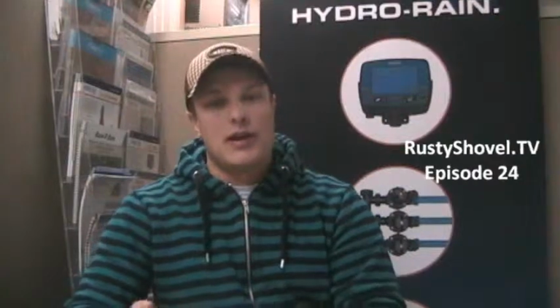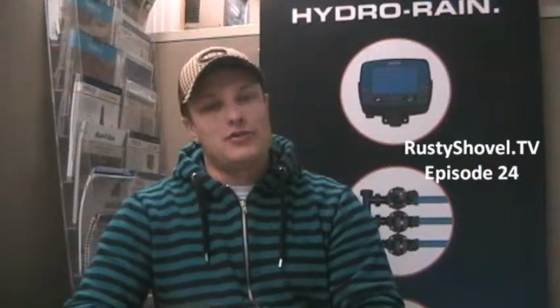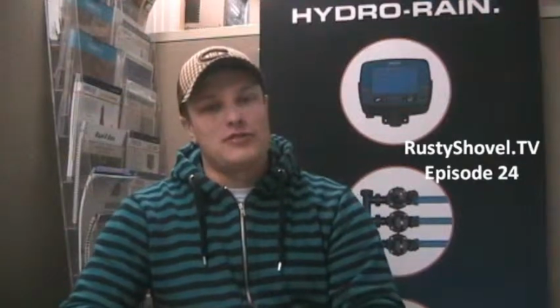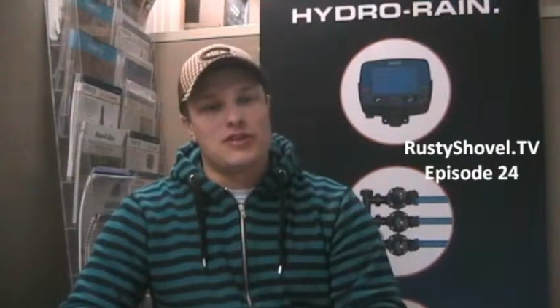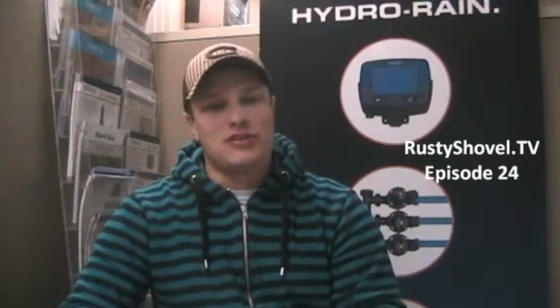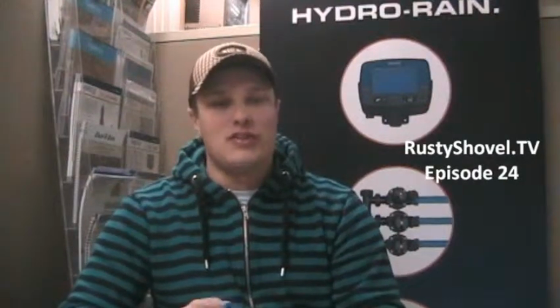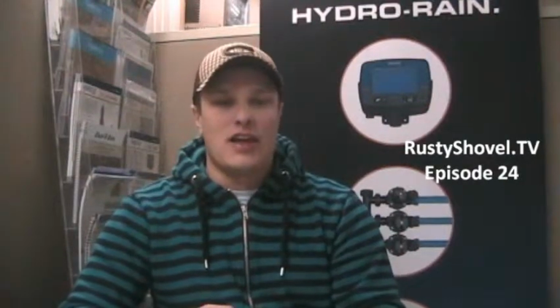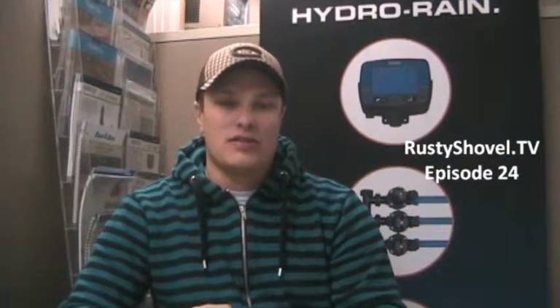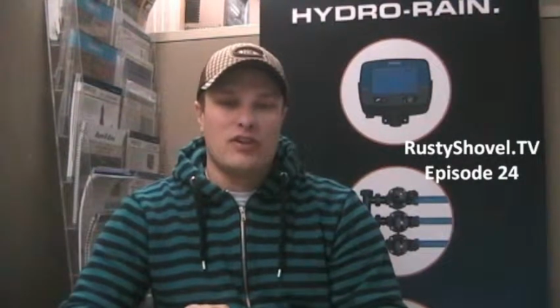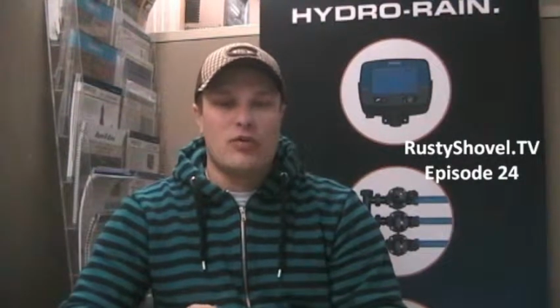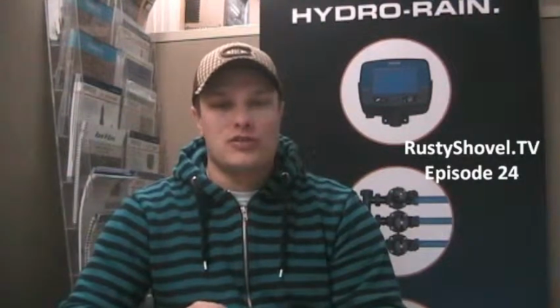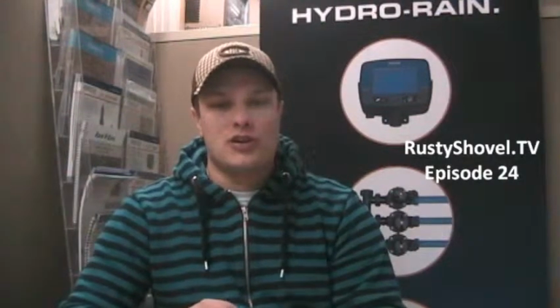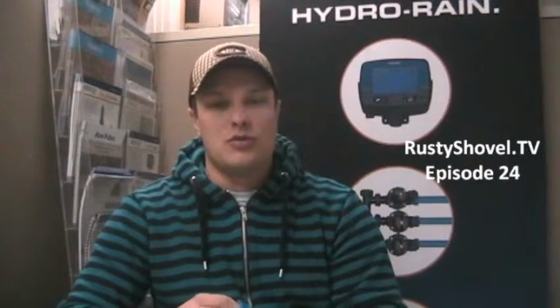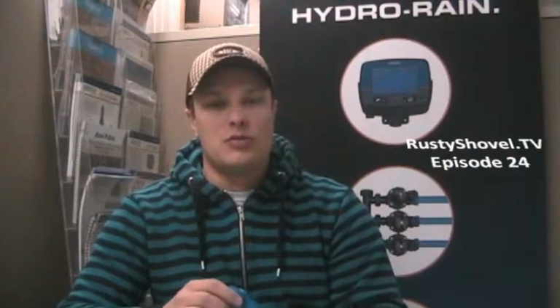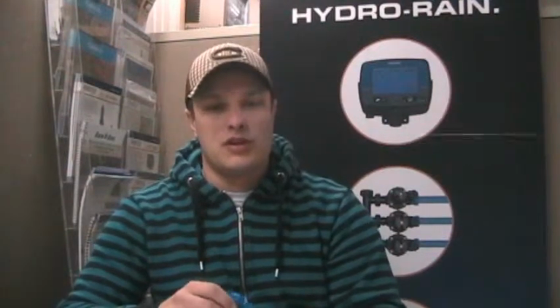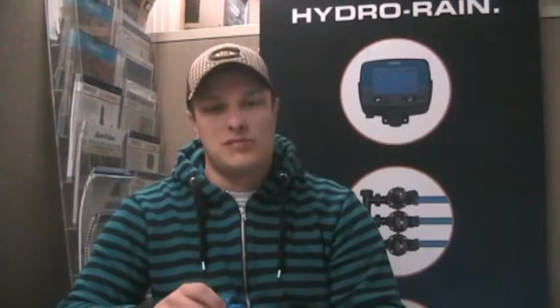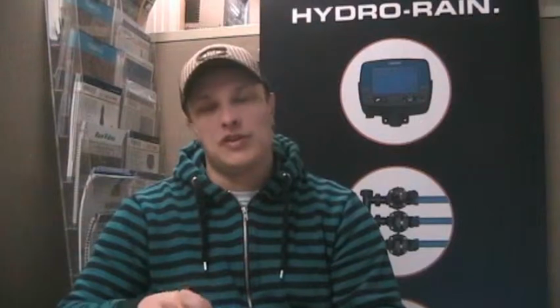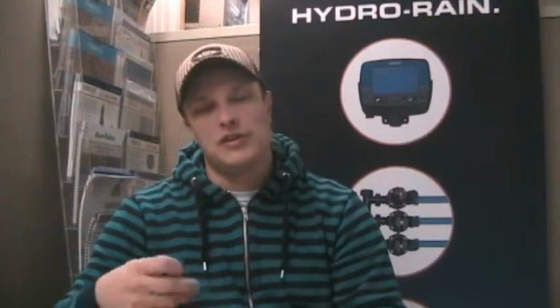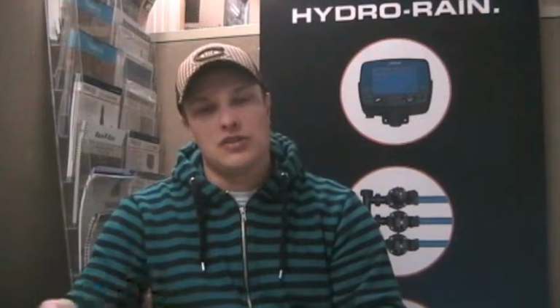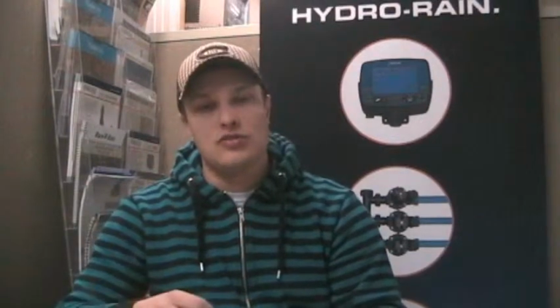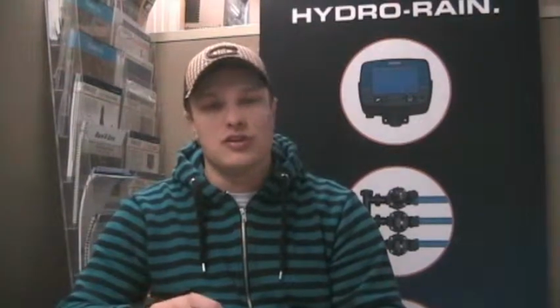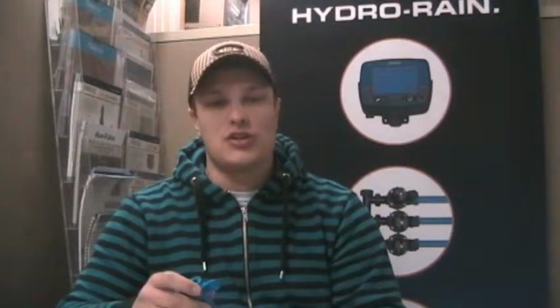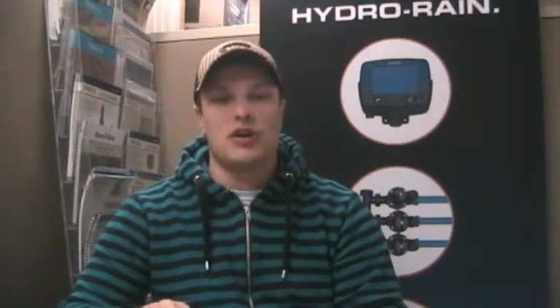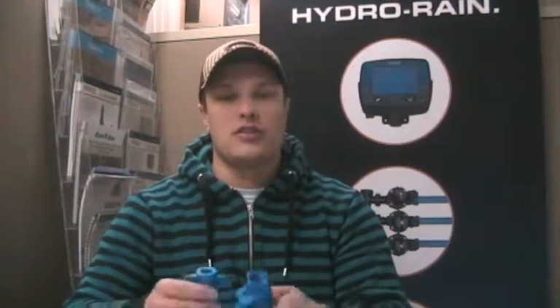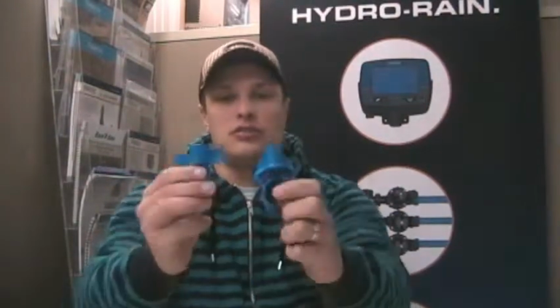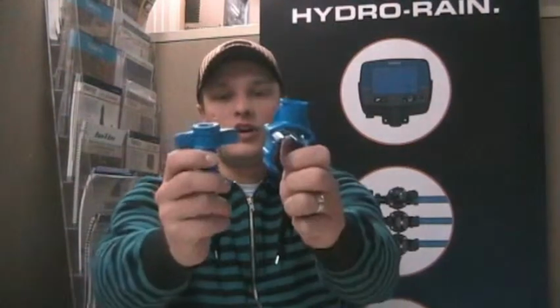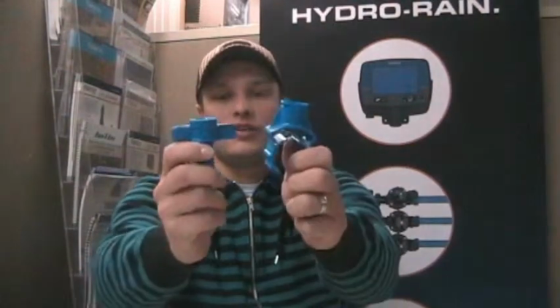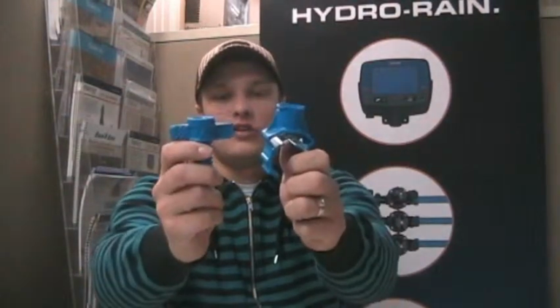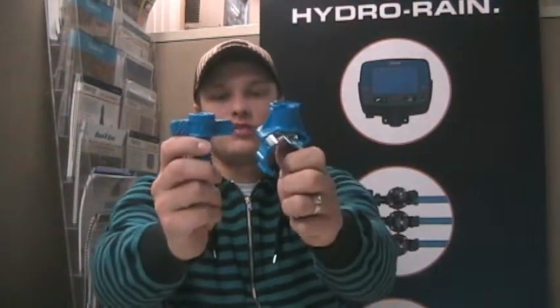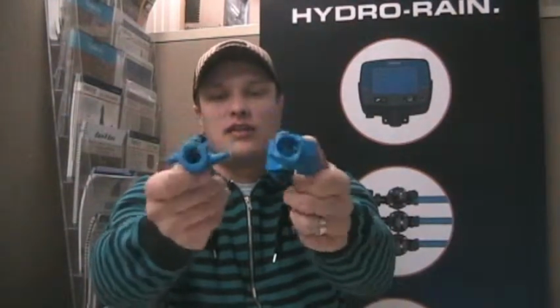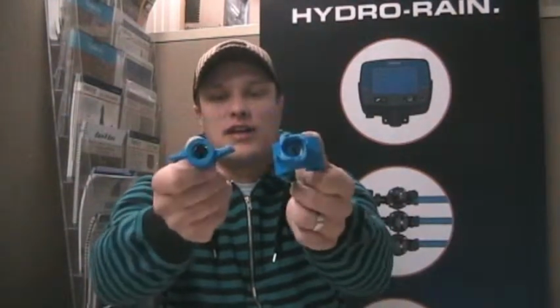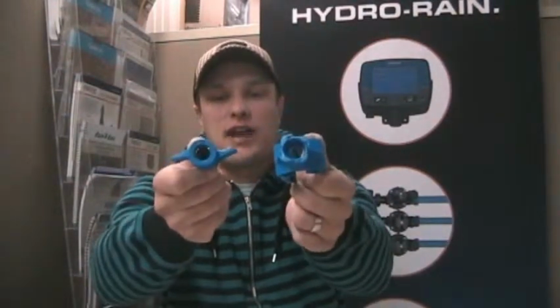Hey, I'm Sean for Rusty Shovel TV and in this video I wanted to talk to you about something that's new in the irrigation market: the BlueLock Nitro Saddle and Tap.